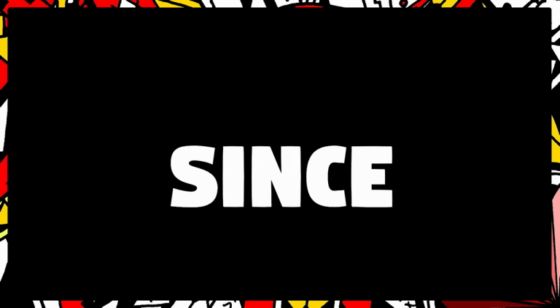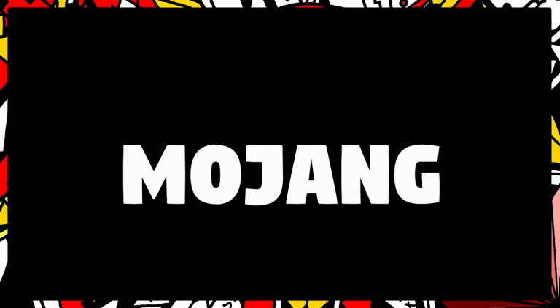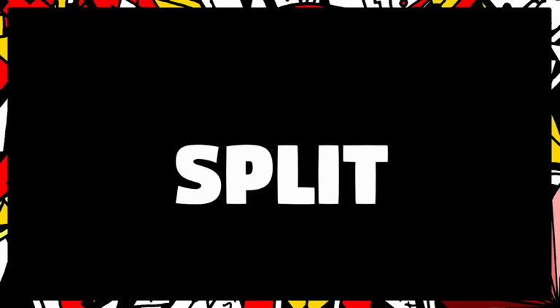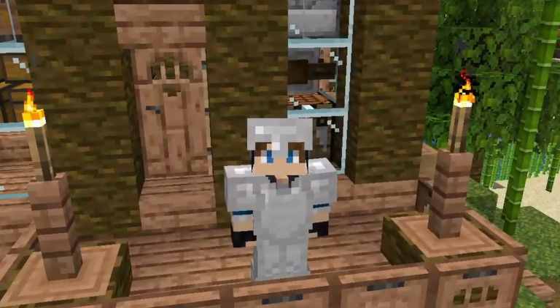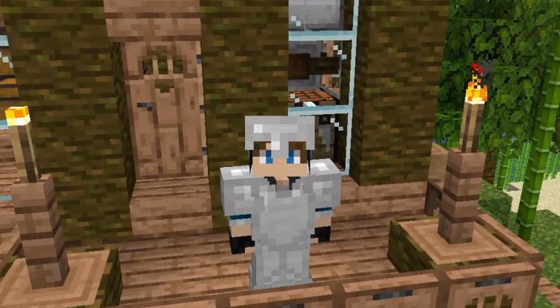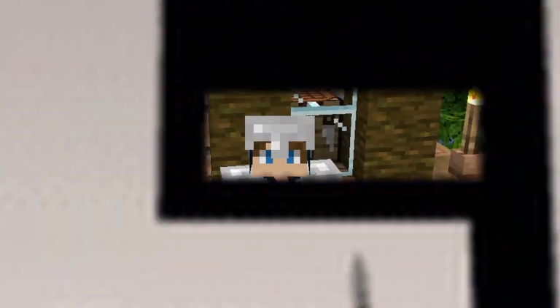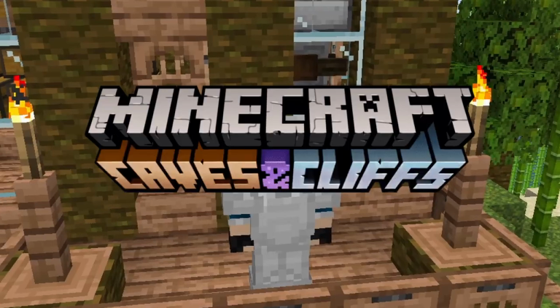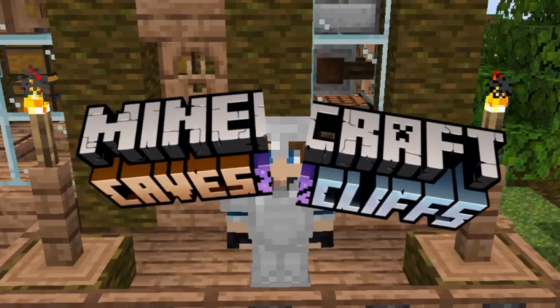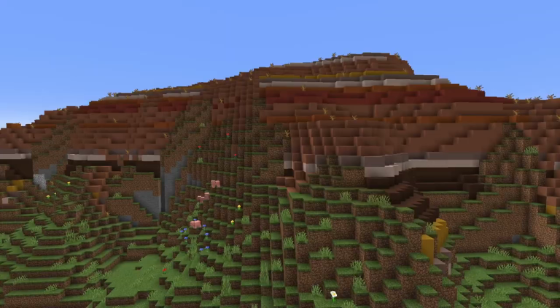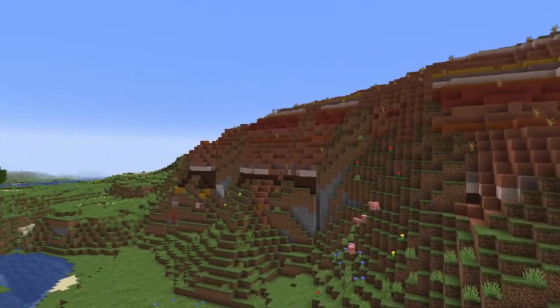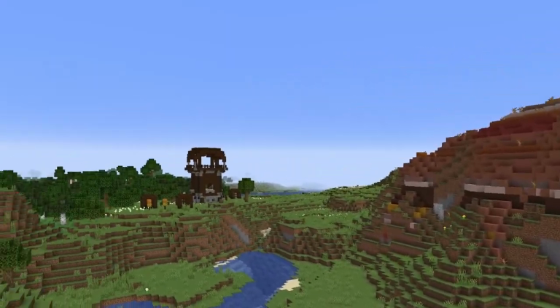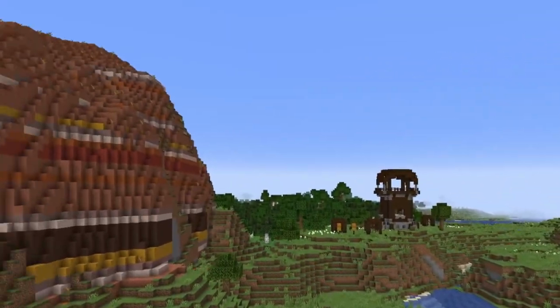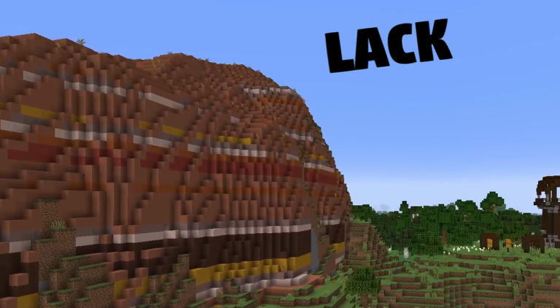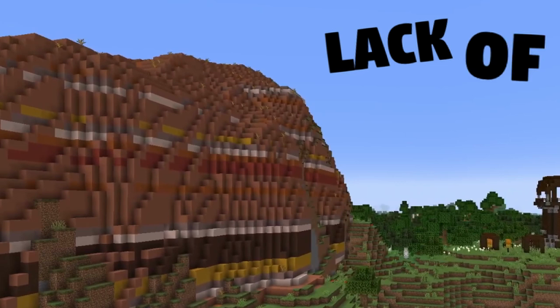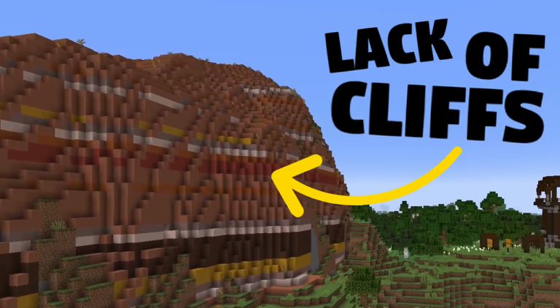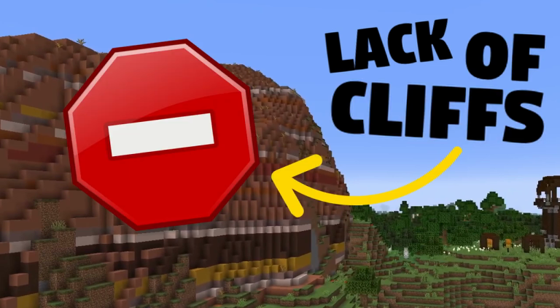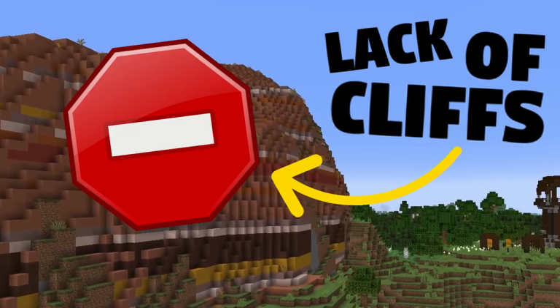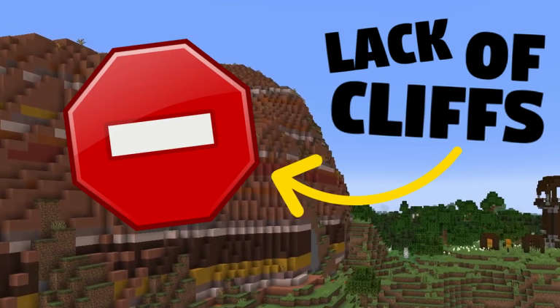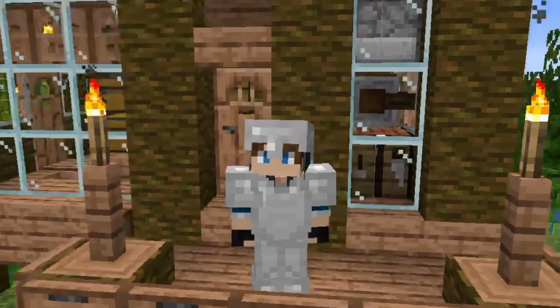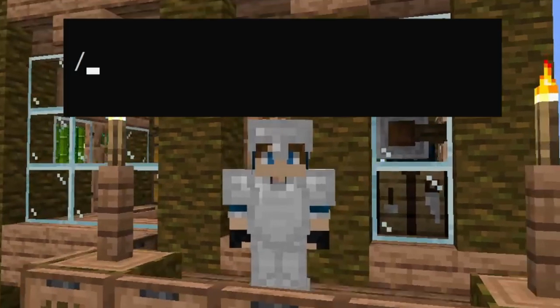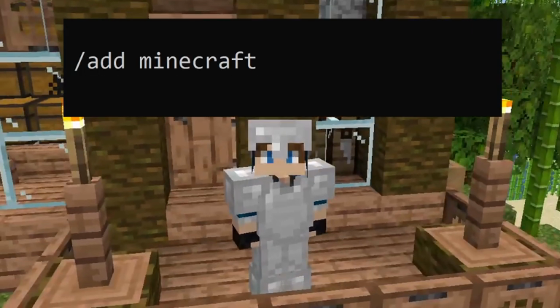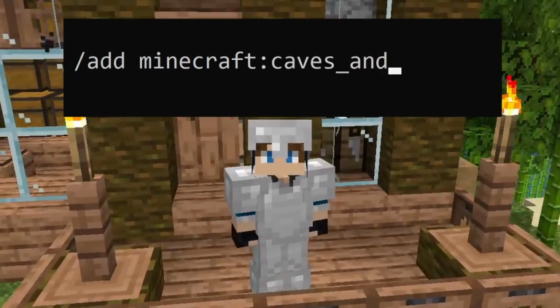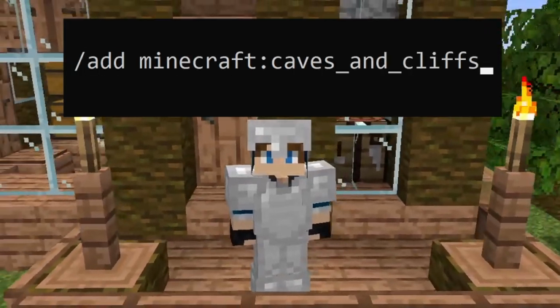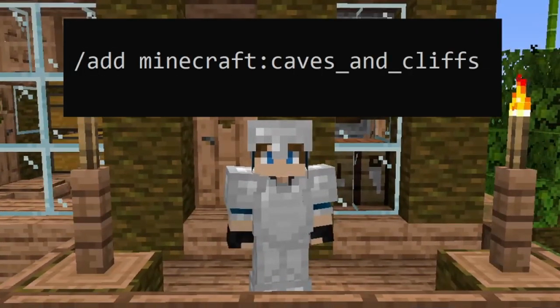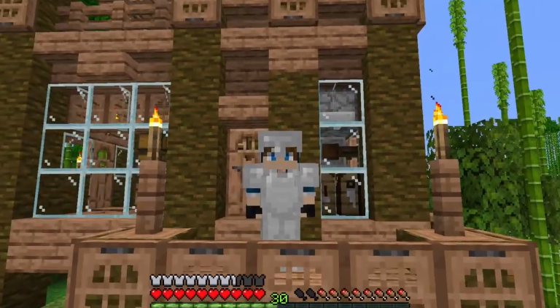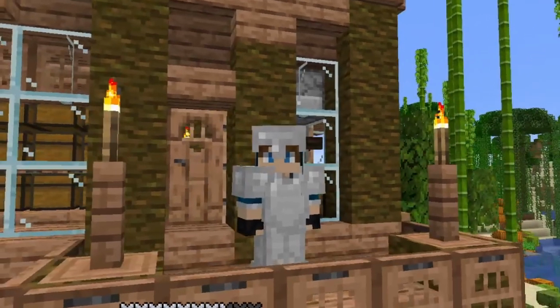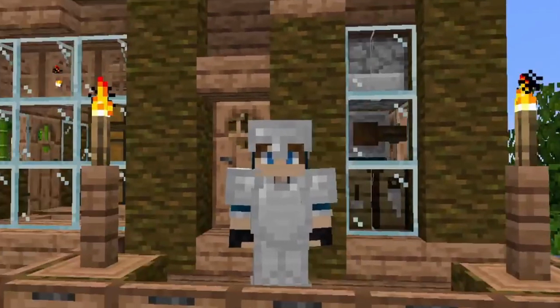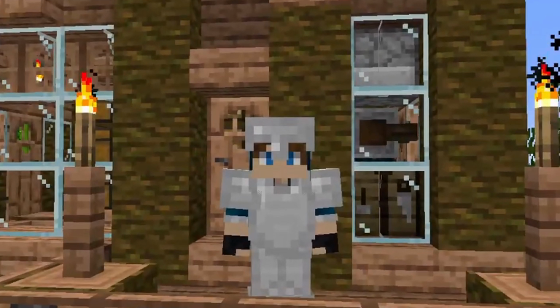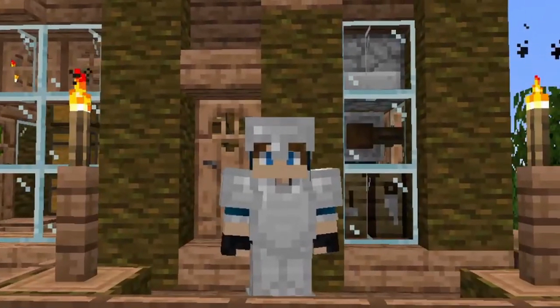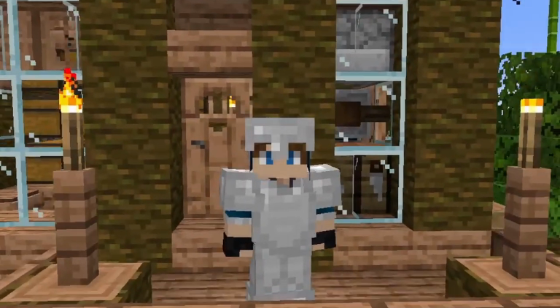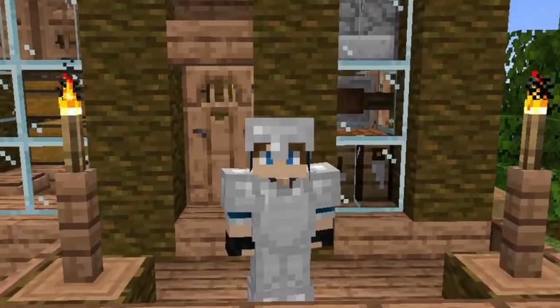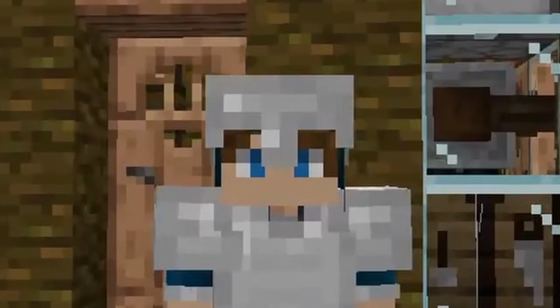Since Mojang split update 1.17 into two parts, I have been noticing a distinct lack of cliffs in the case of the Cliffs Update. Now listen, I know being a game developer is hard, so today I'm gonna go full send and add the cliffs myself.